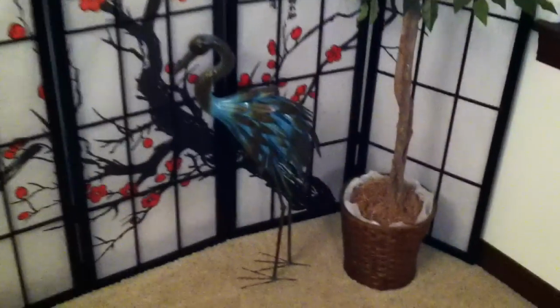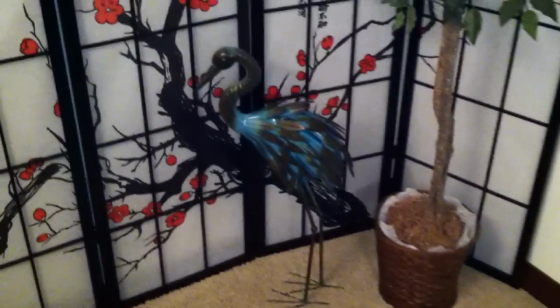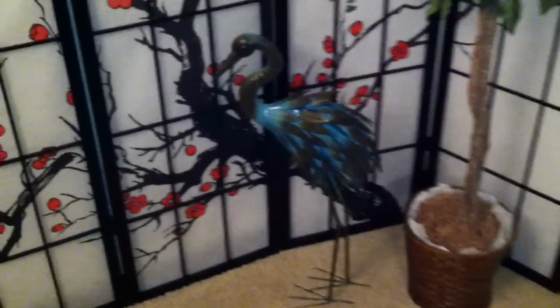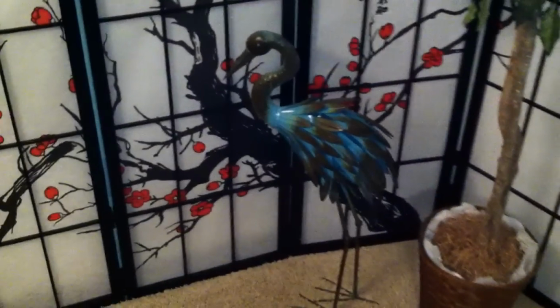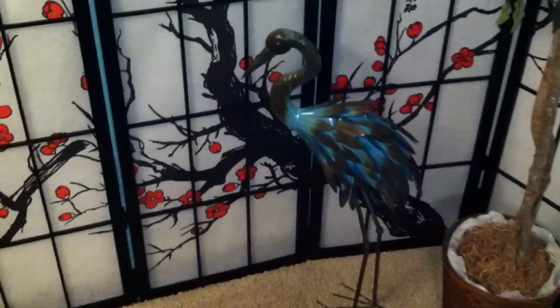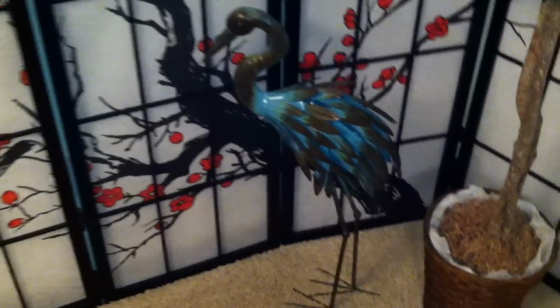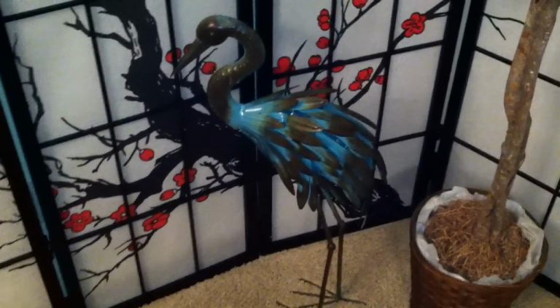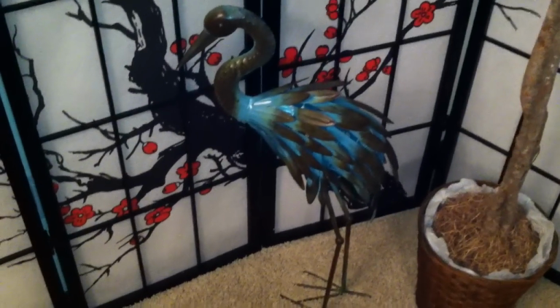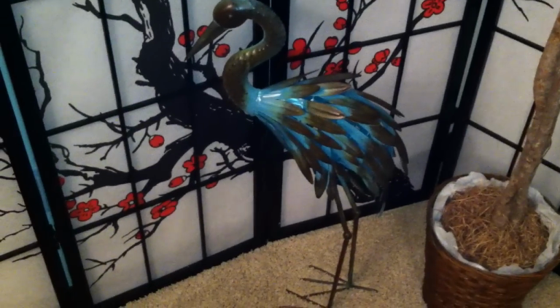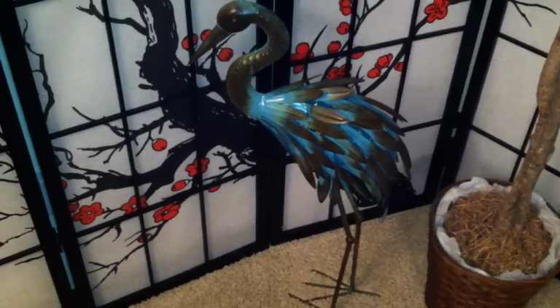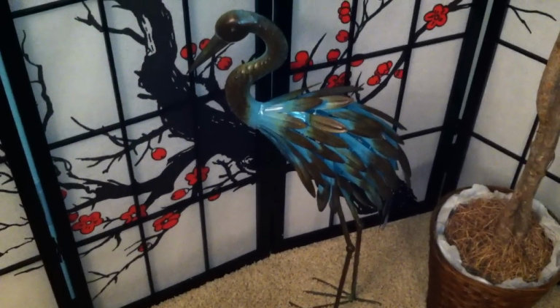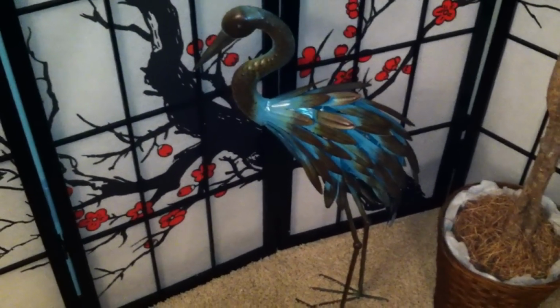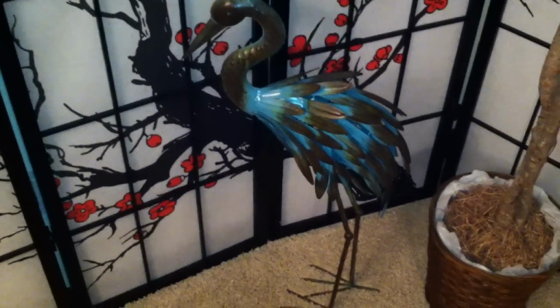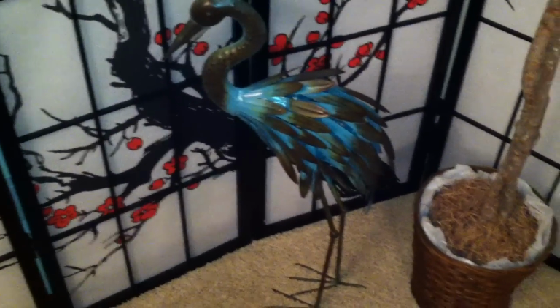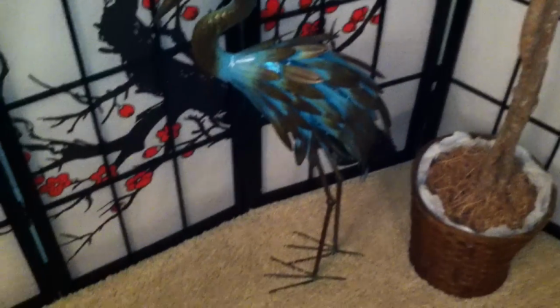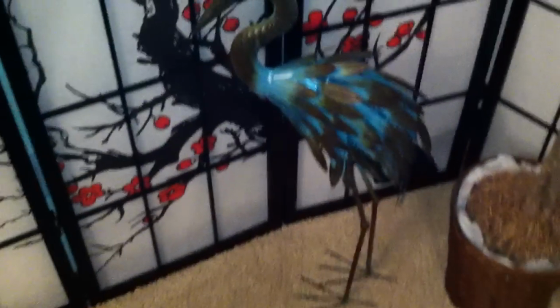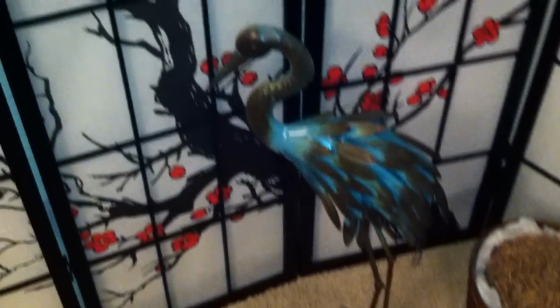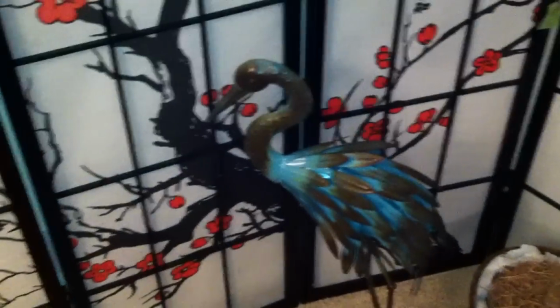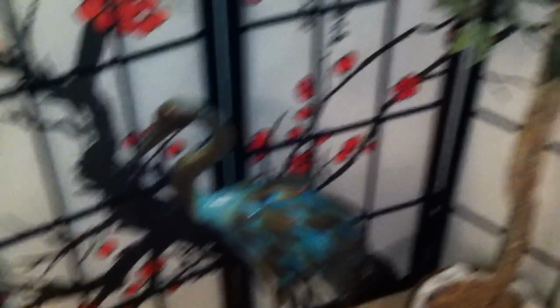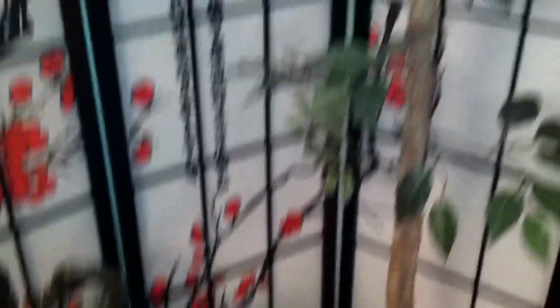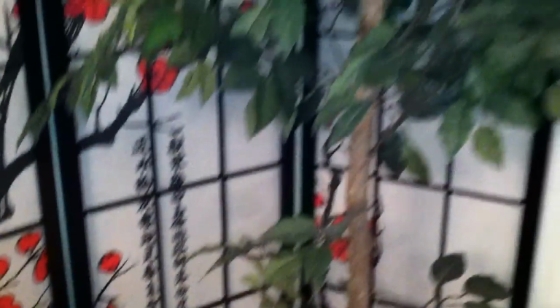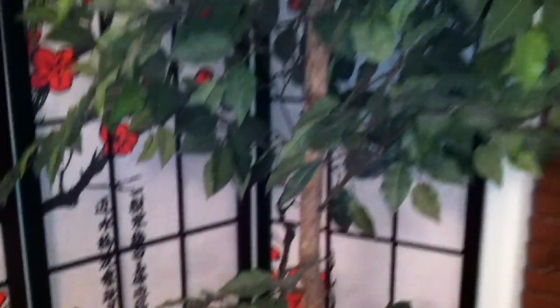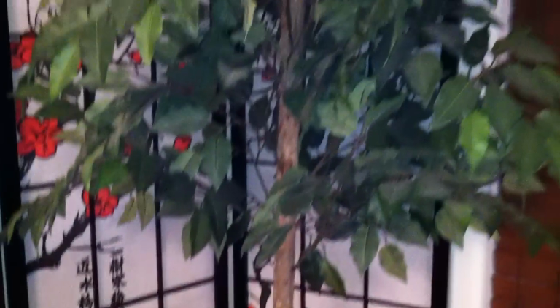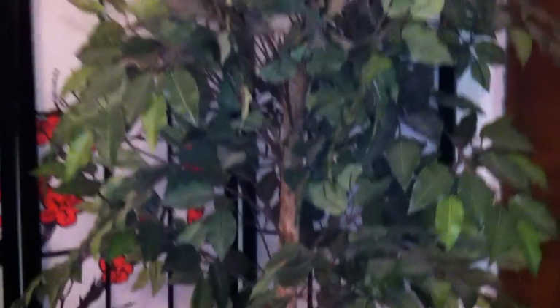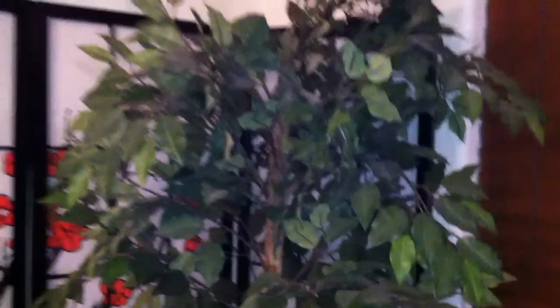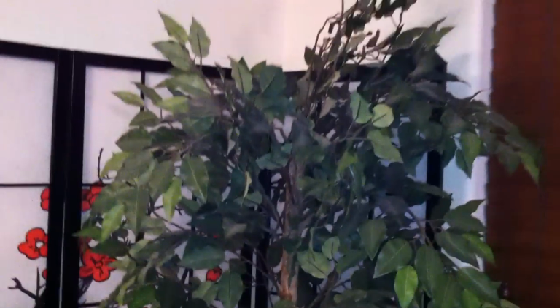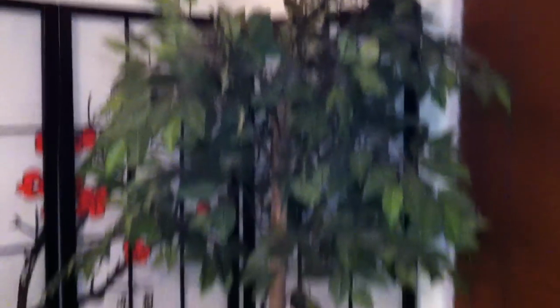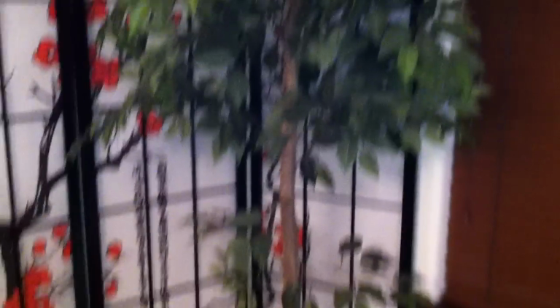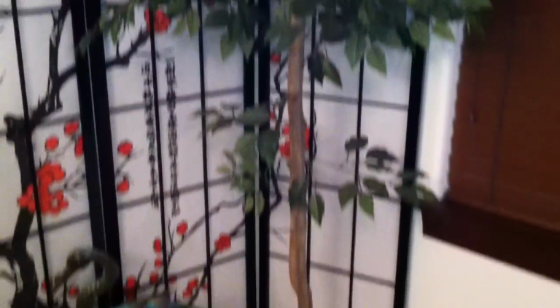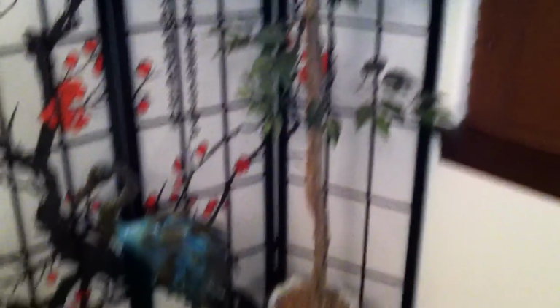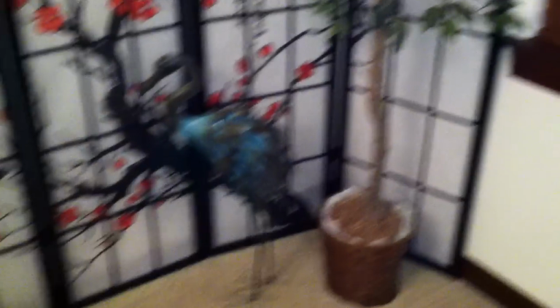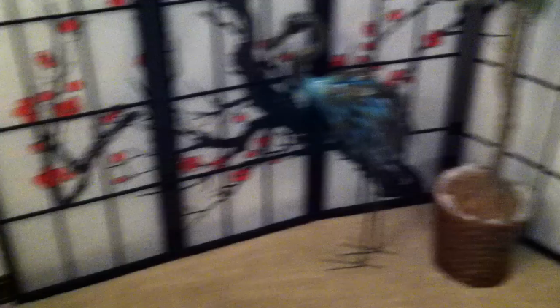And I put this cute little steel peacock I got from Ross. Nice little plastic plant, looks really nice.